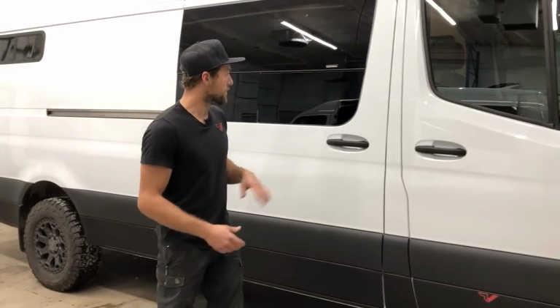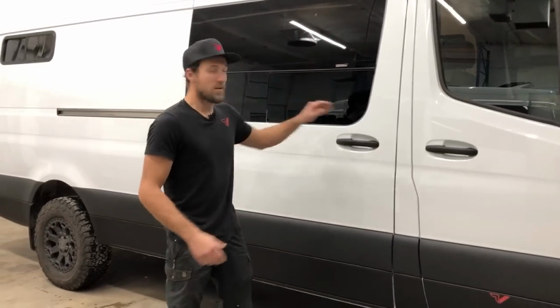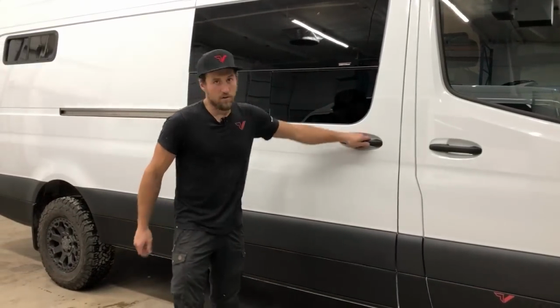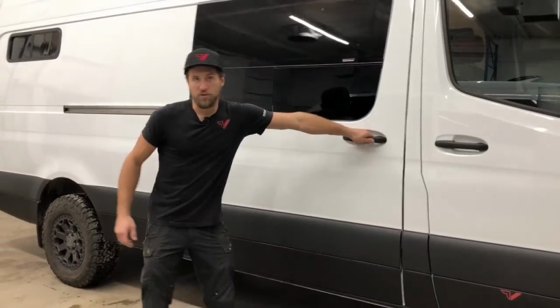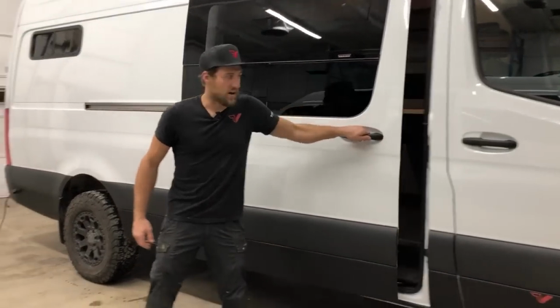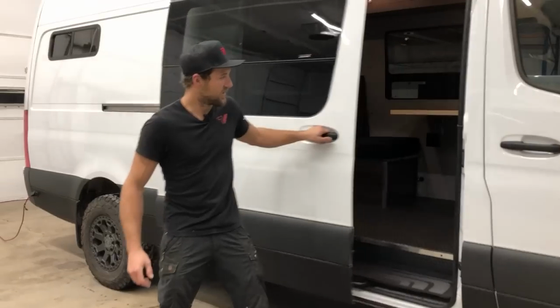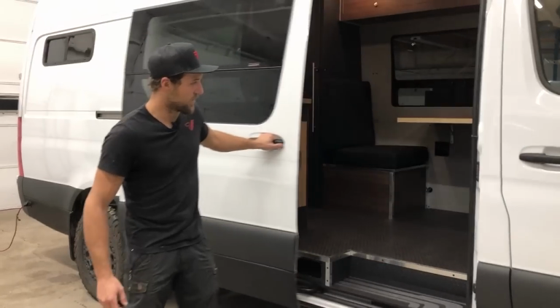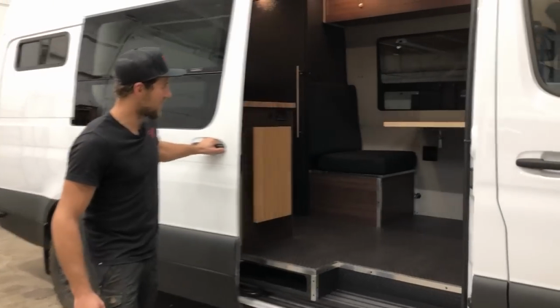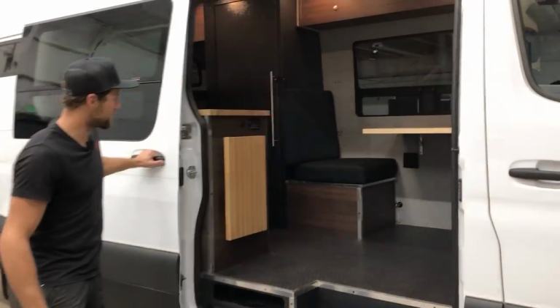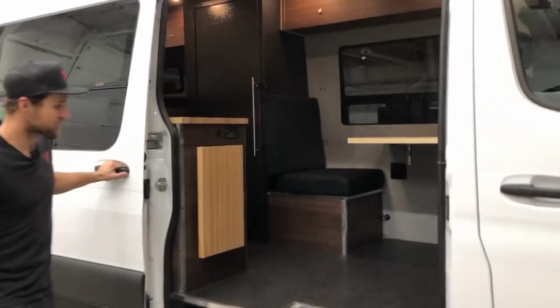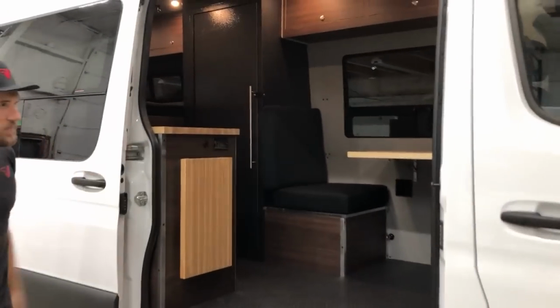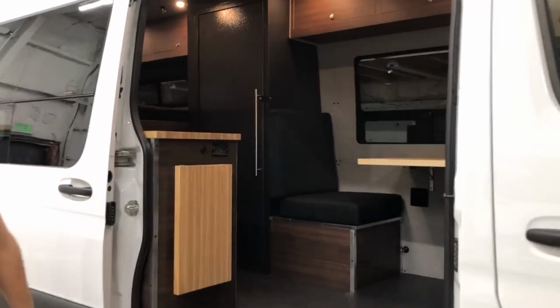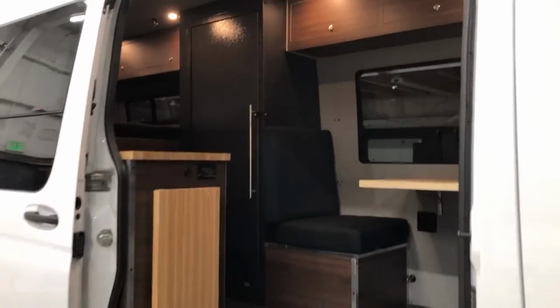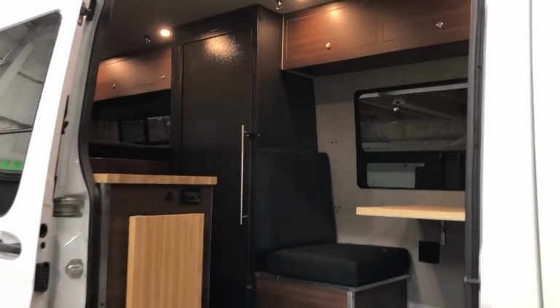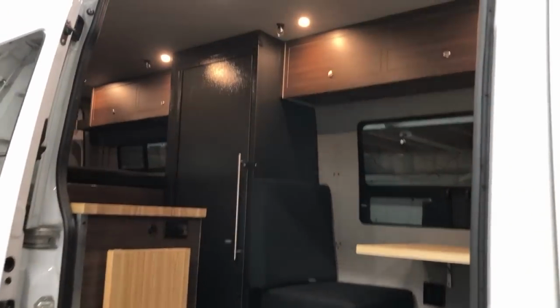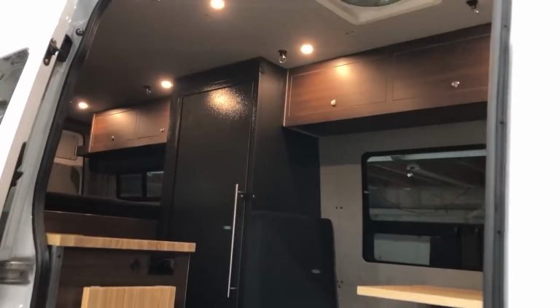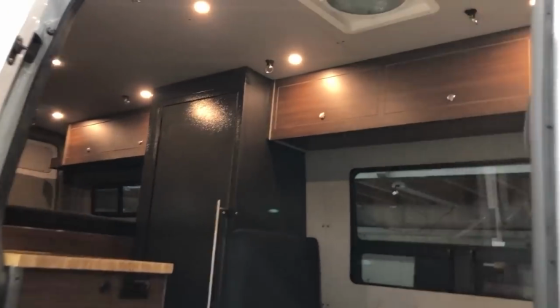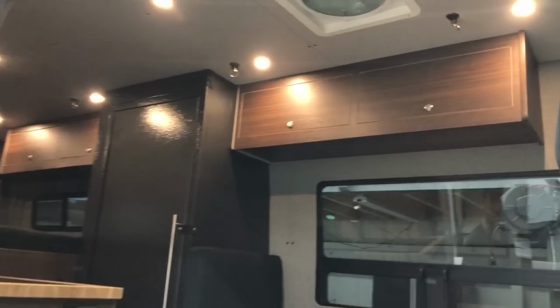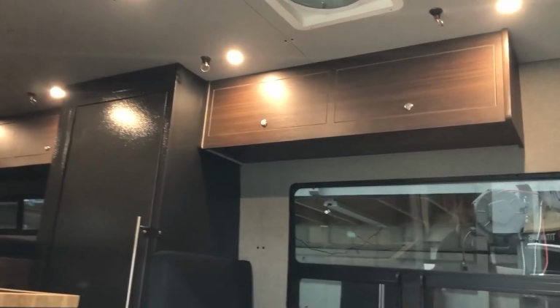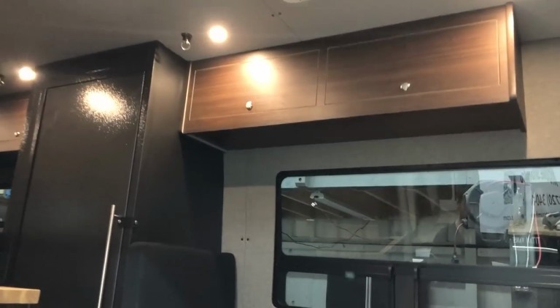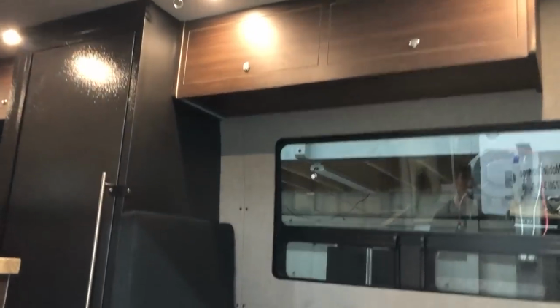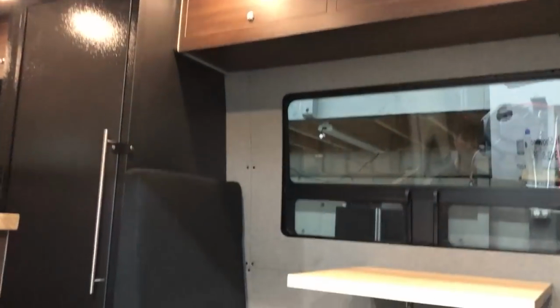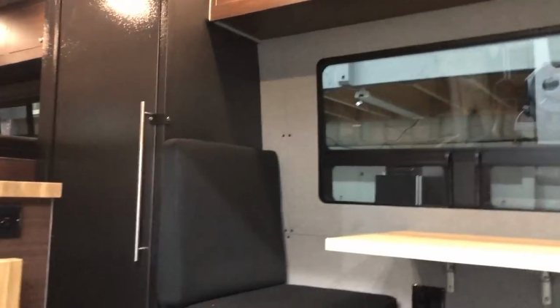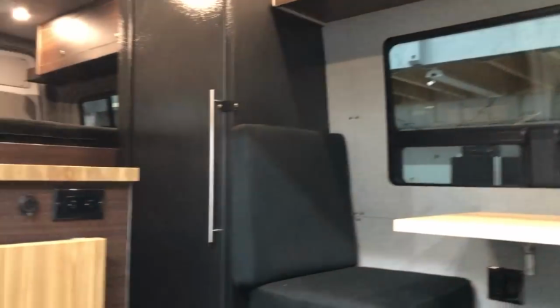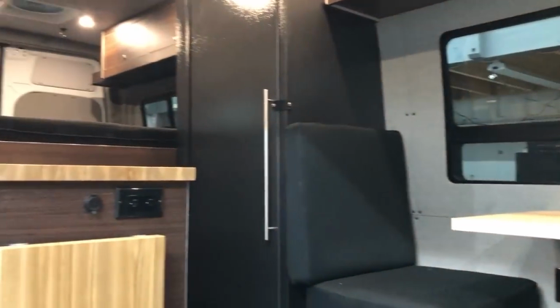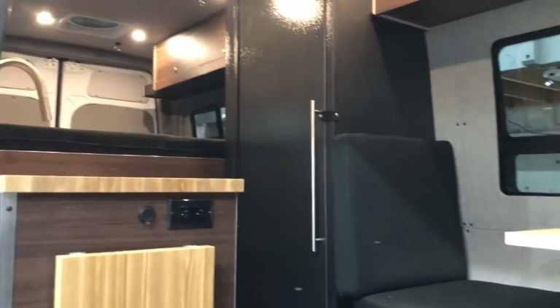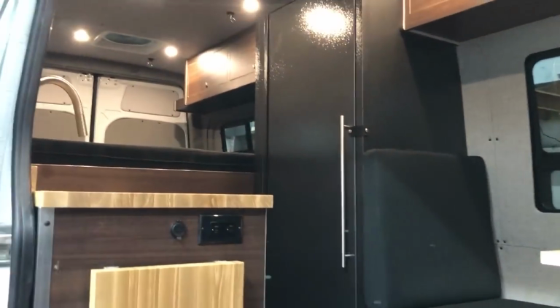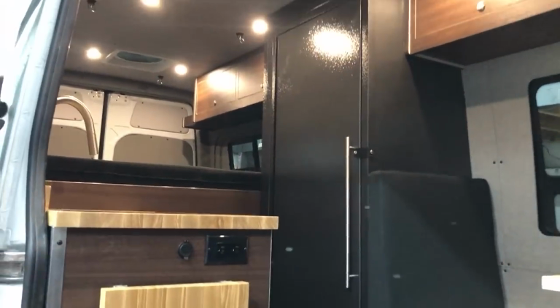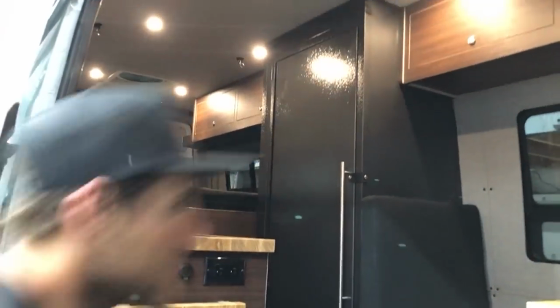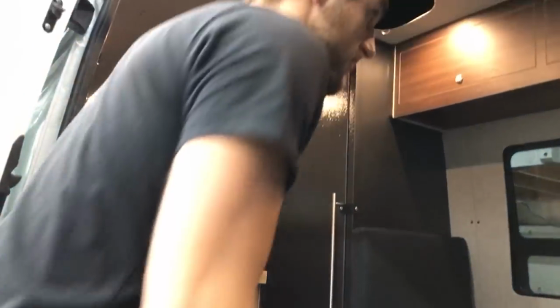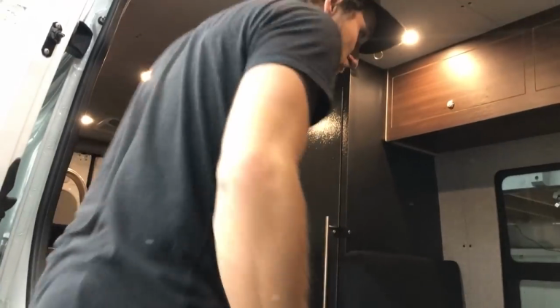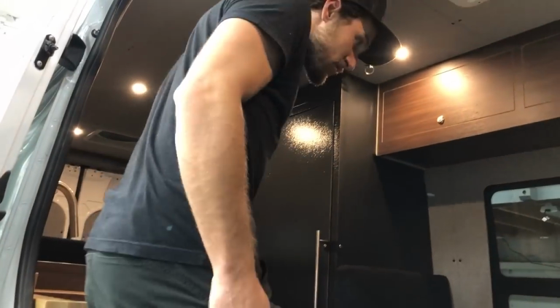Let's go to the money side. This rig, we went for a very spacious, full-time living design. I'll jump up inside here and start to show you some of the features.